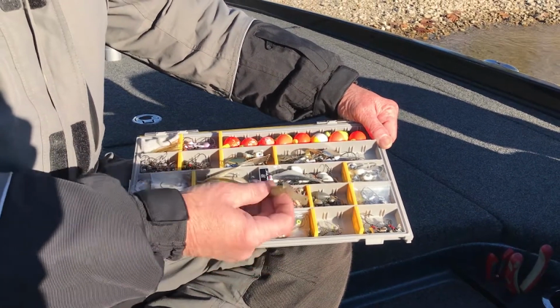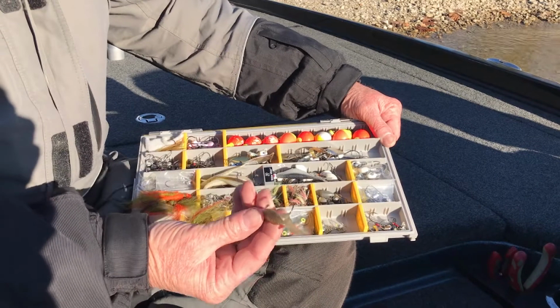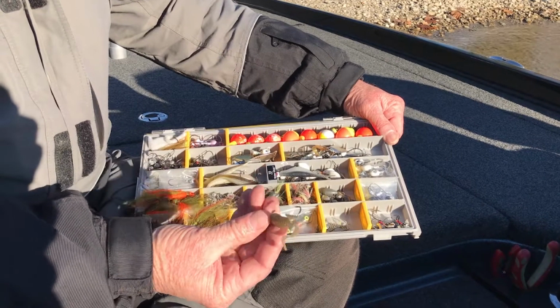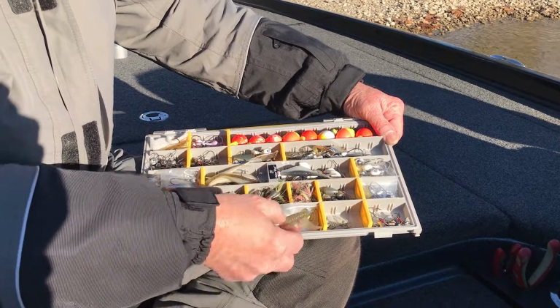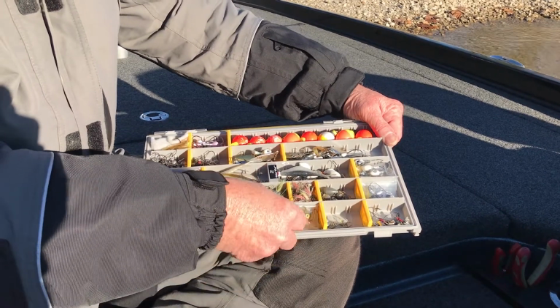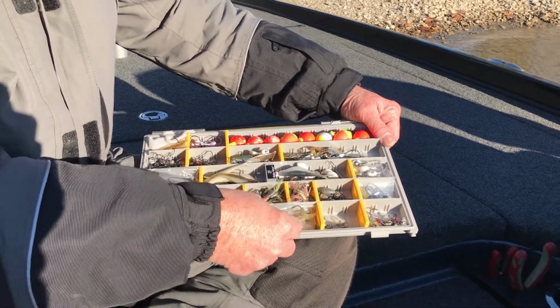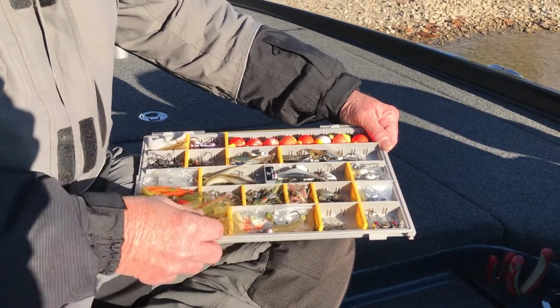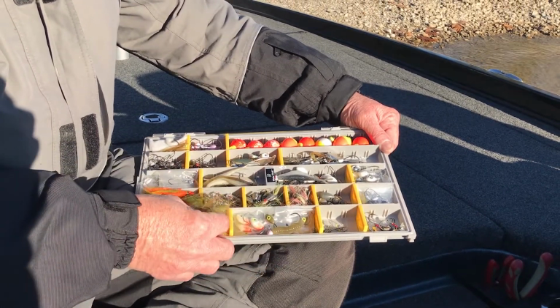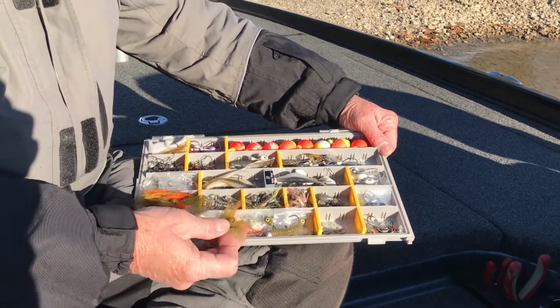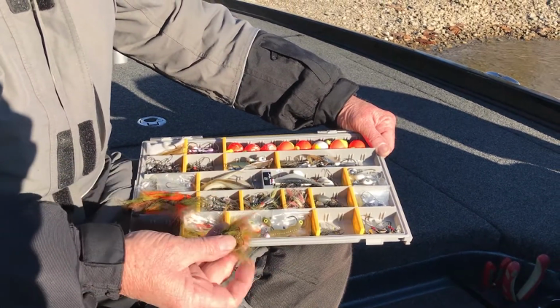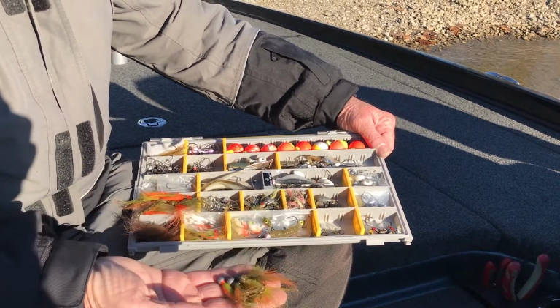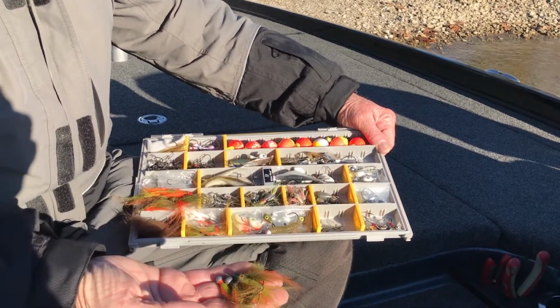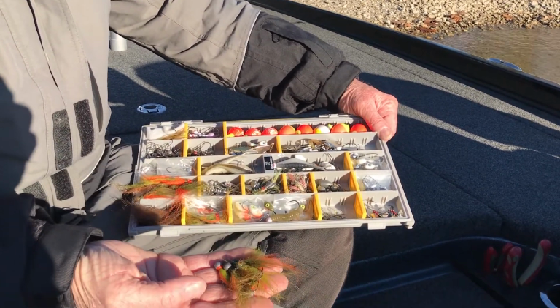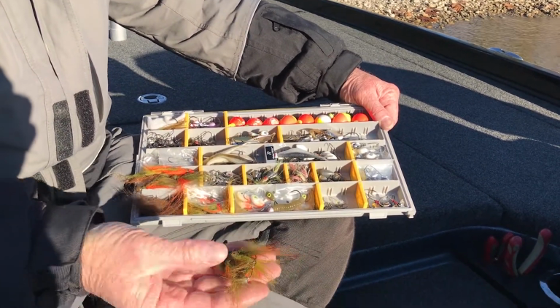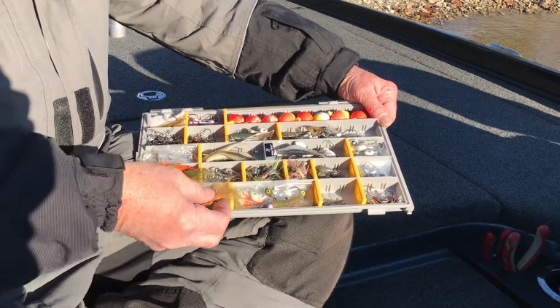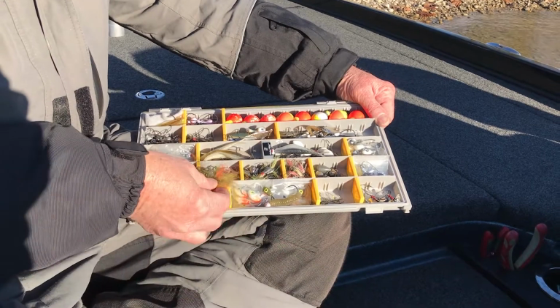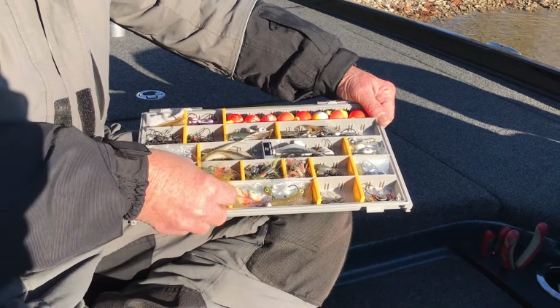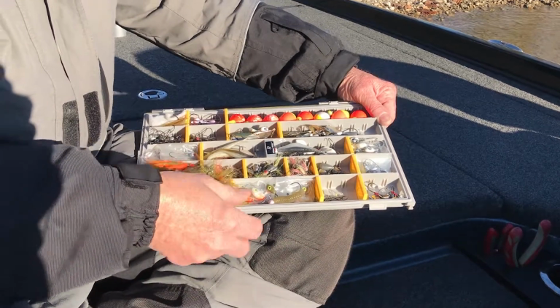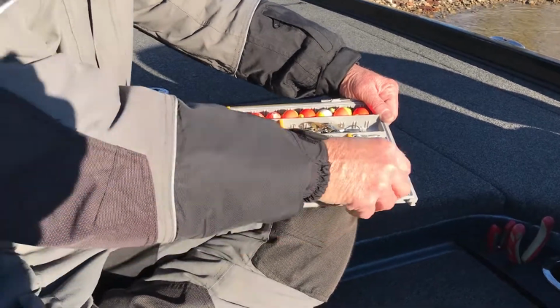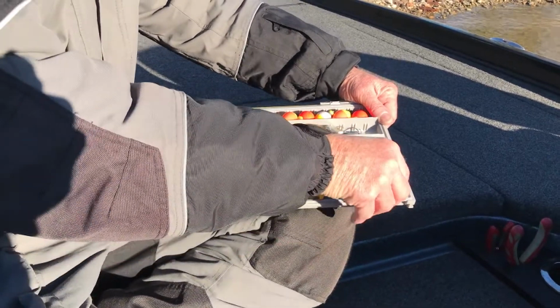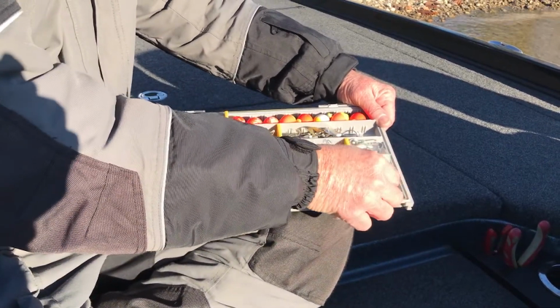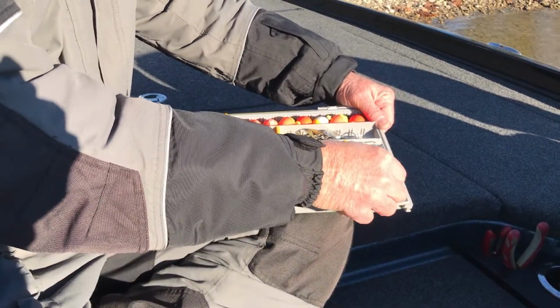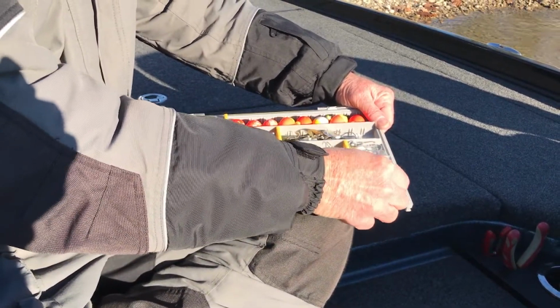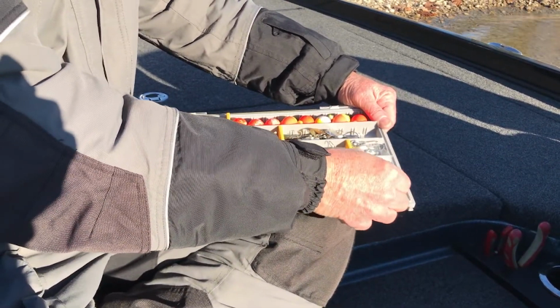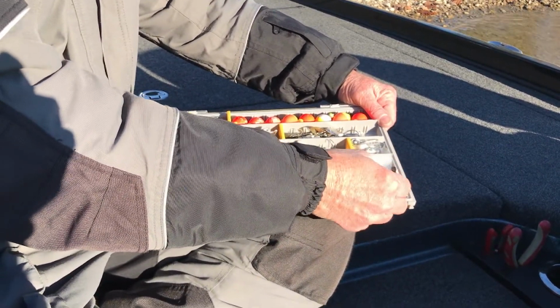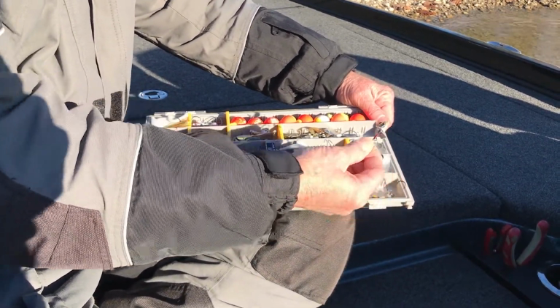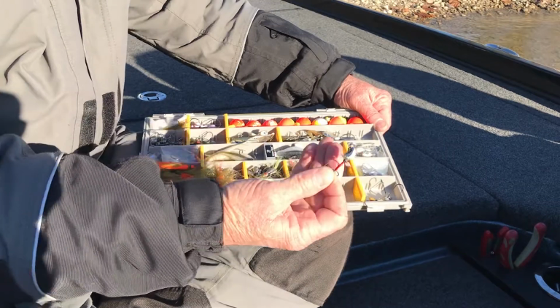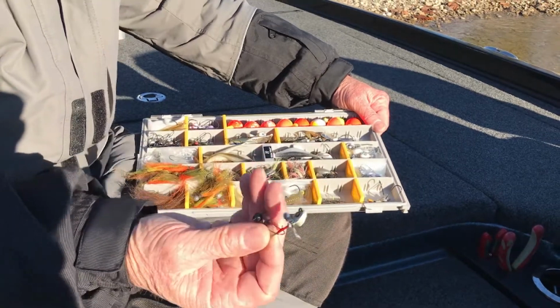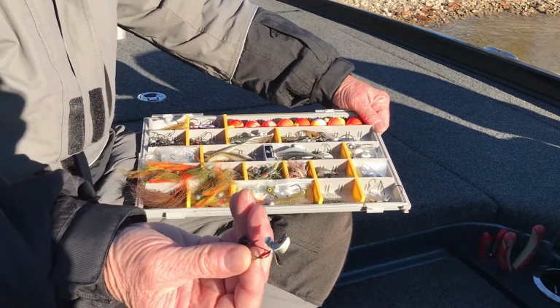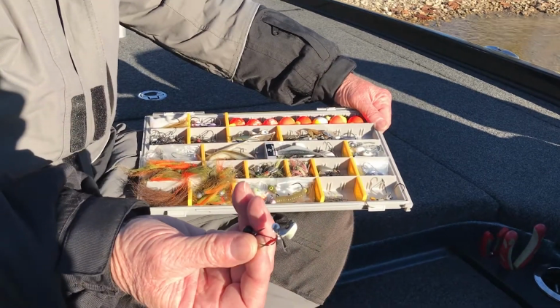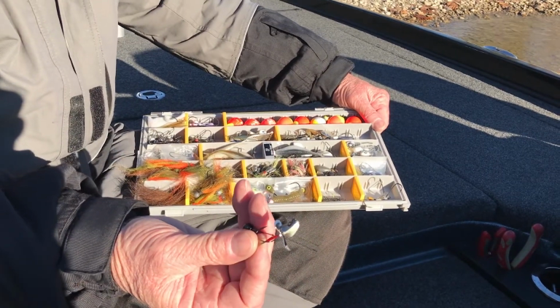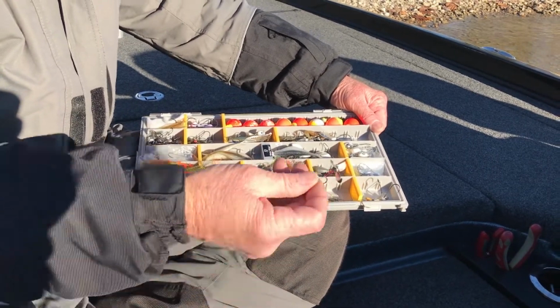I can keep all my grubs, my little craft hair jigs, even a little spin bait,